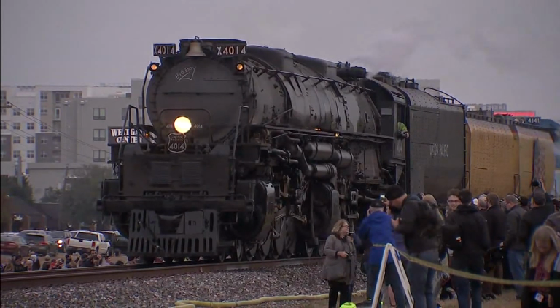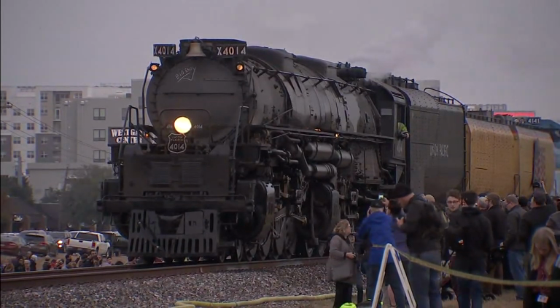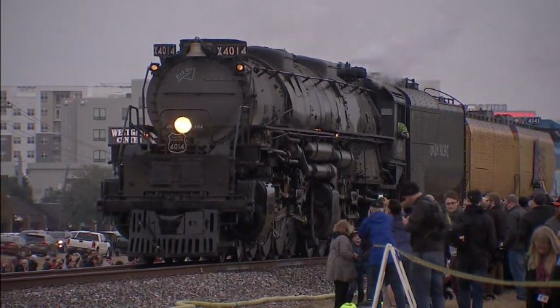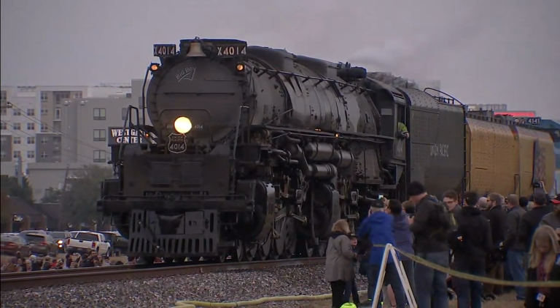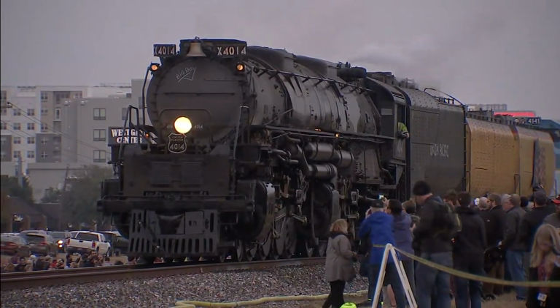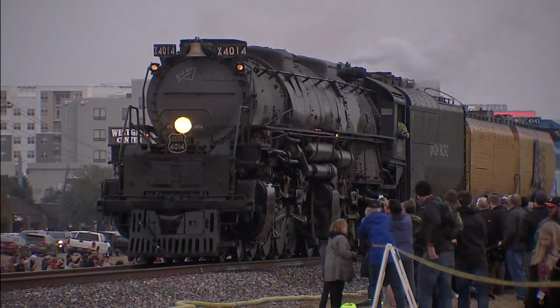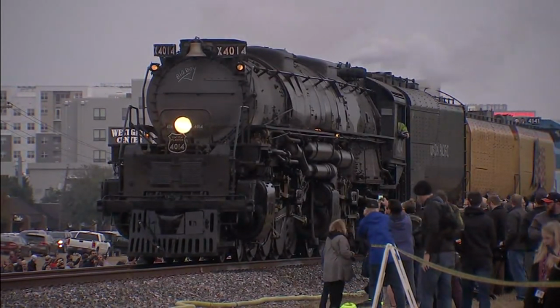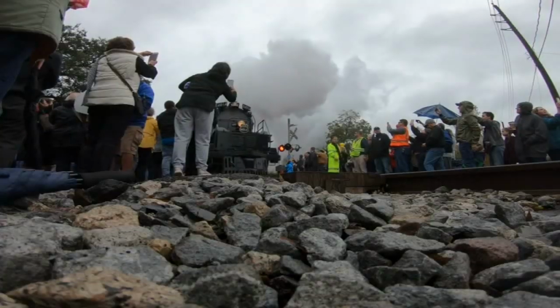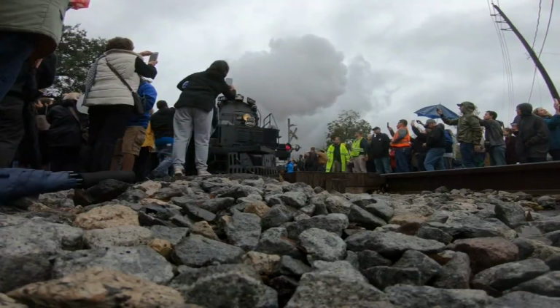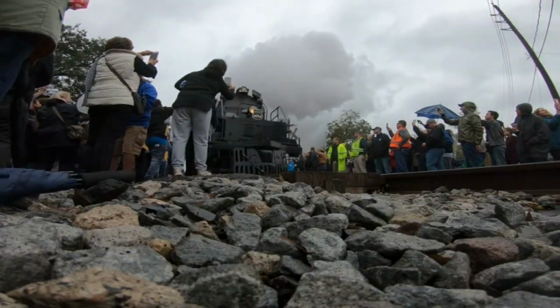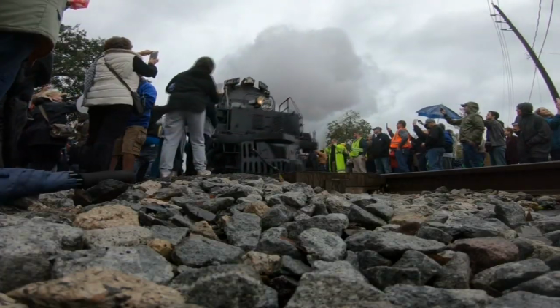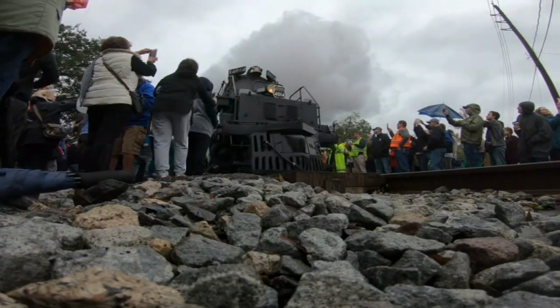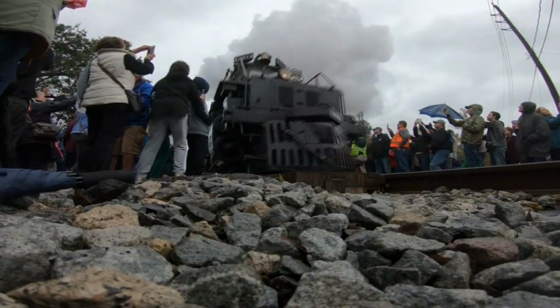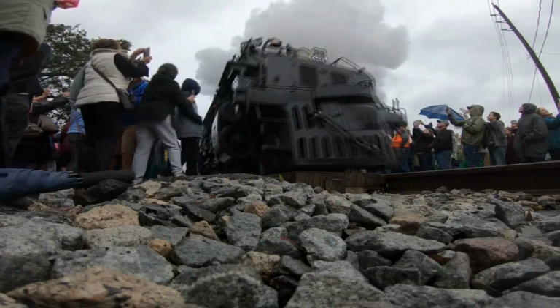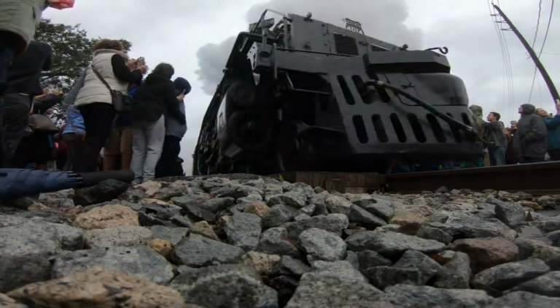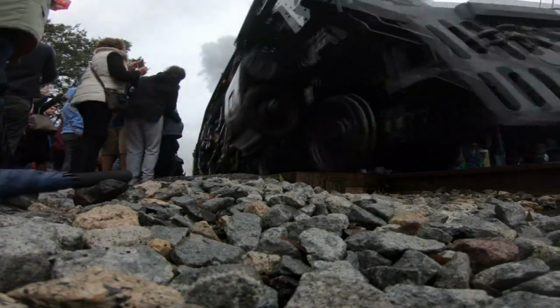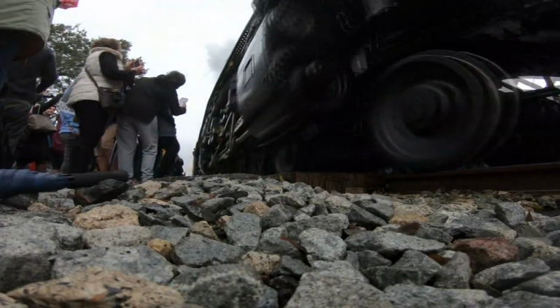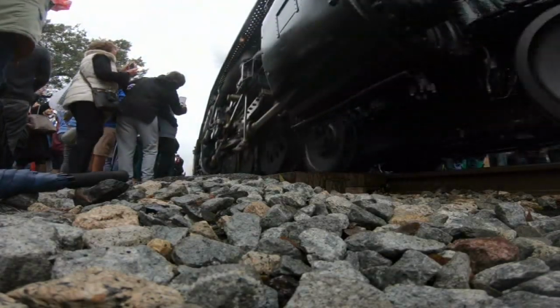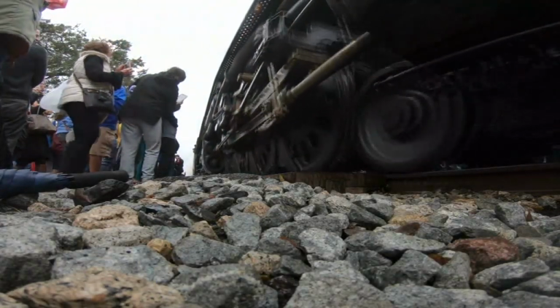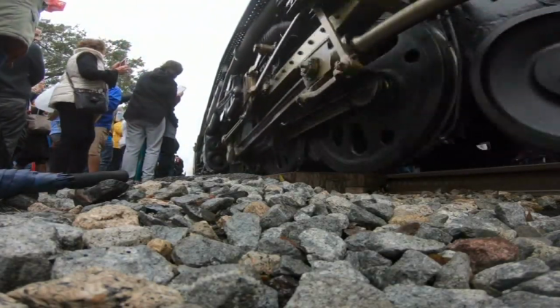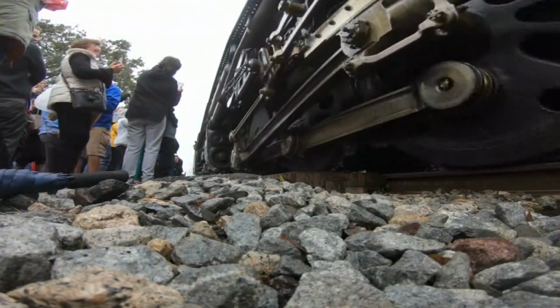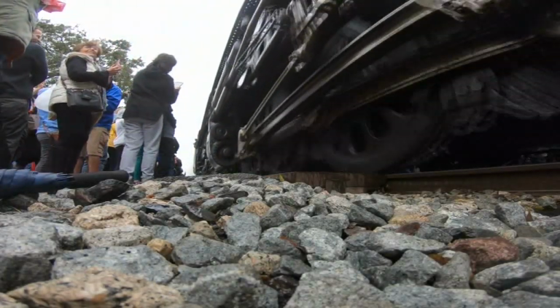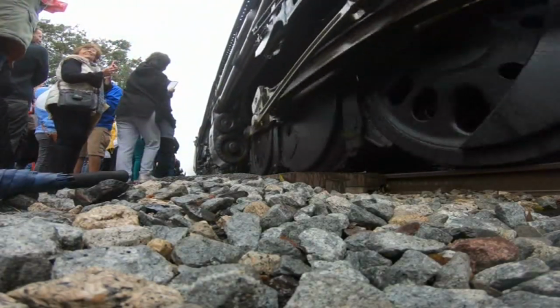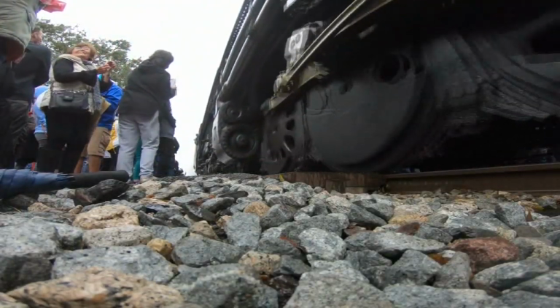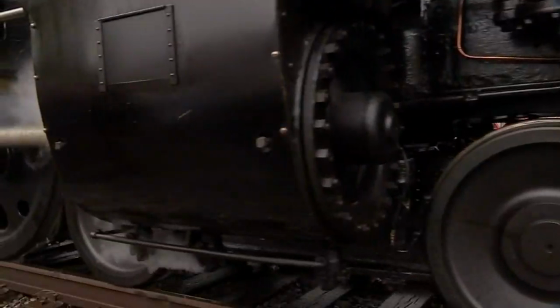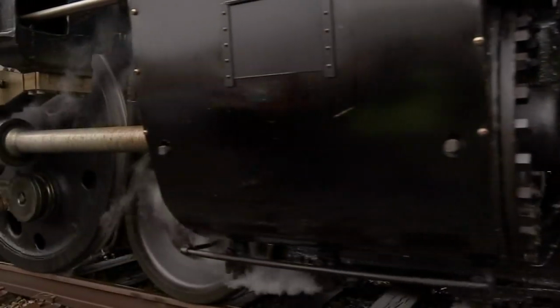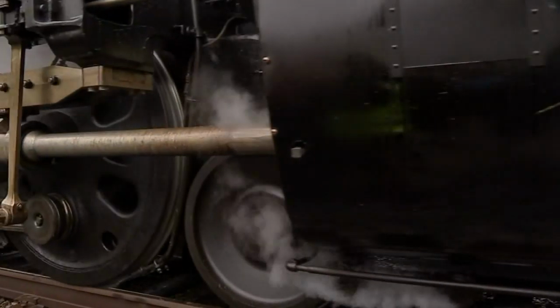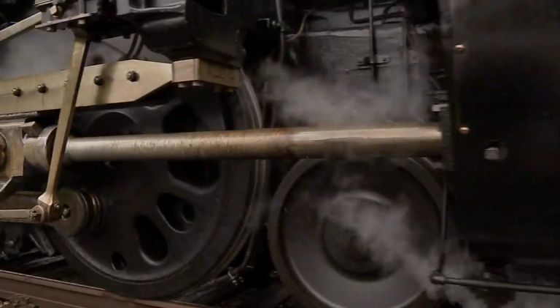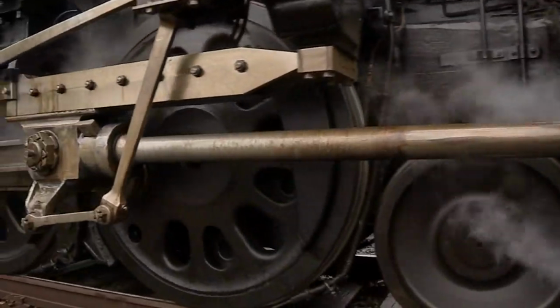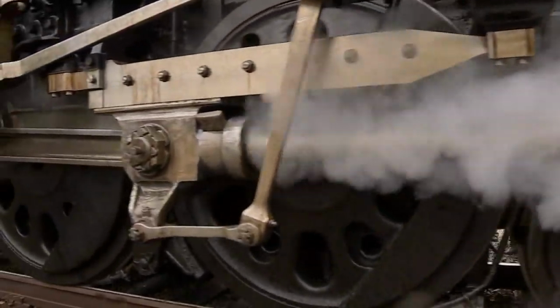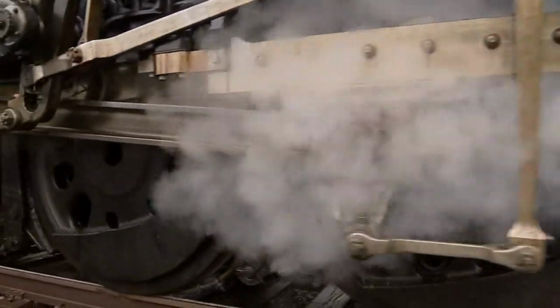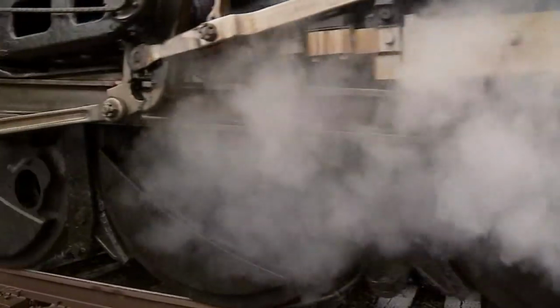The massive Union Pacific train departed Houston this morning and made a stop in Spring and Navasota, transporting President H.W. Bush's 4141 locomotive, which looks tiny in comparison to the Big Boy.